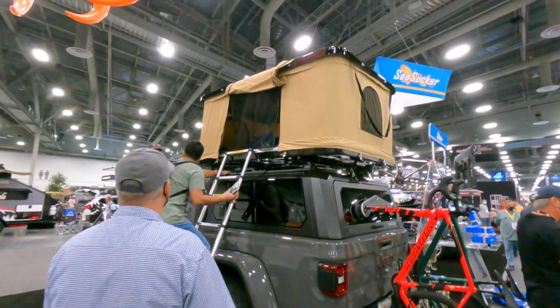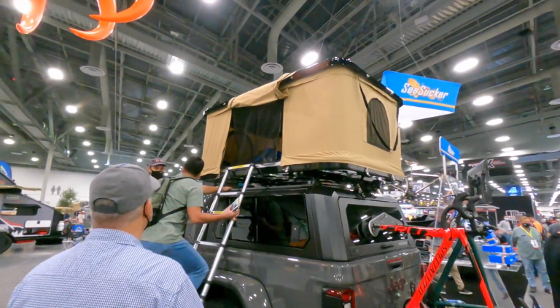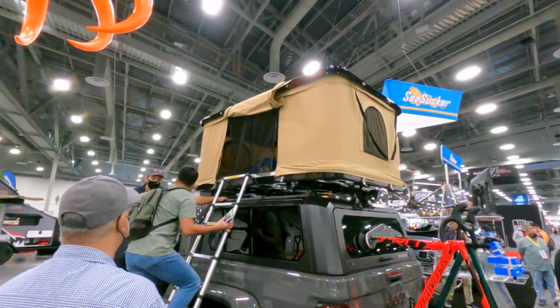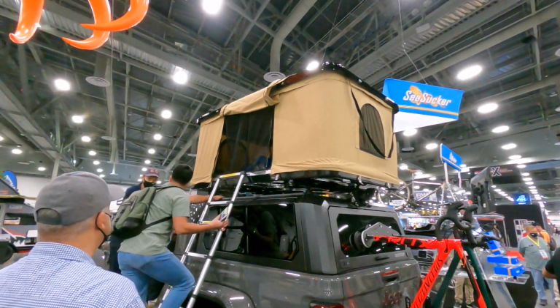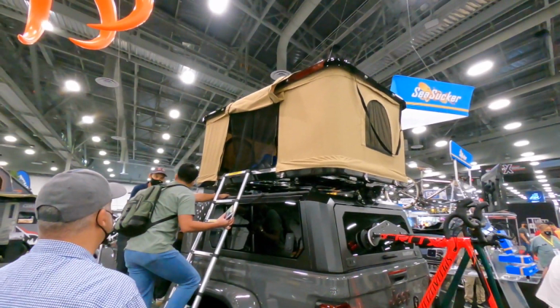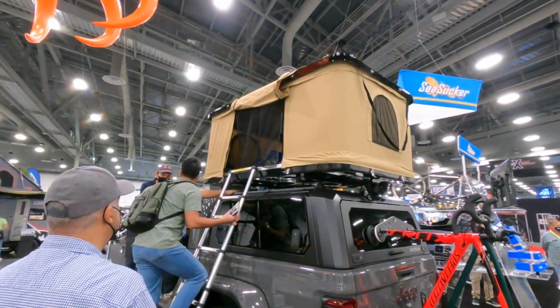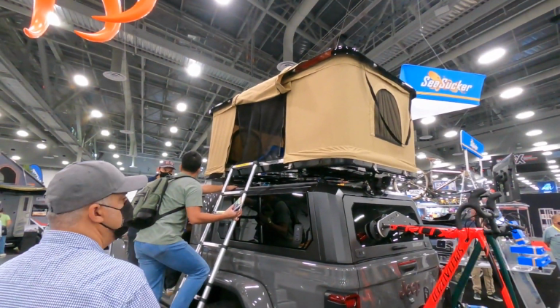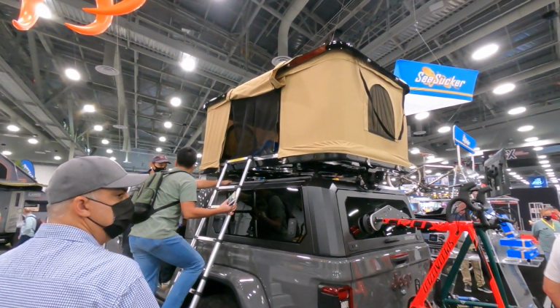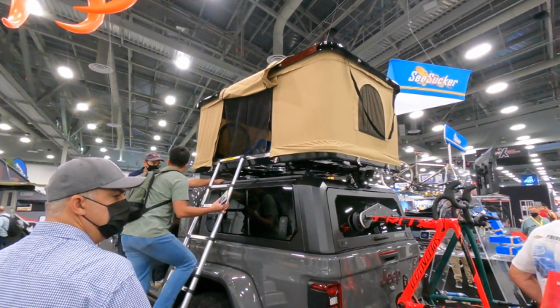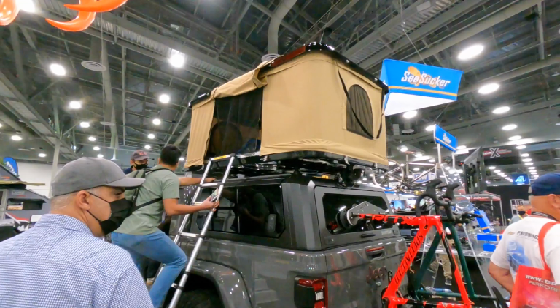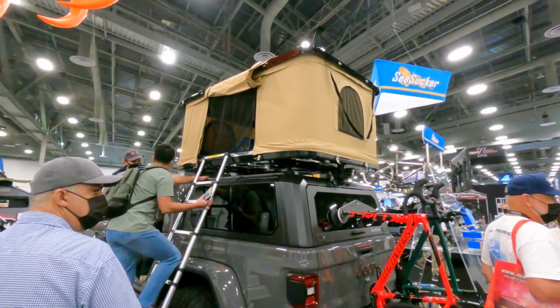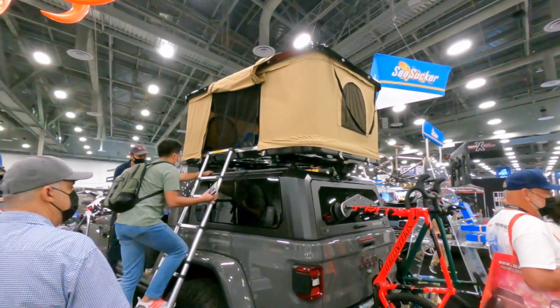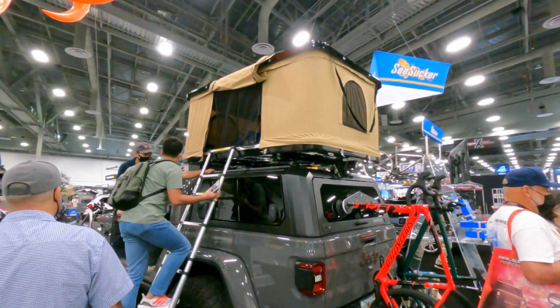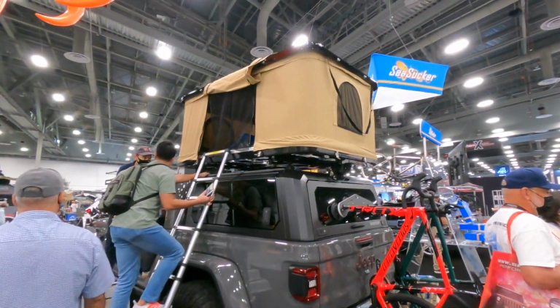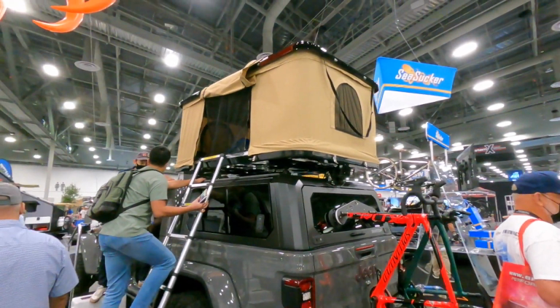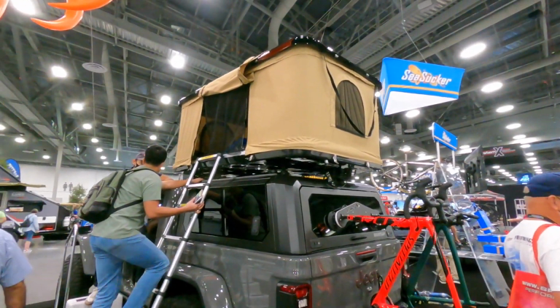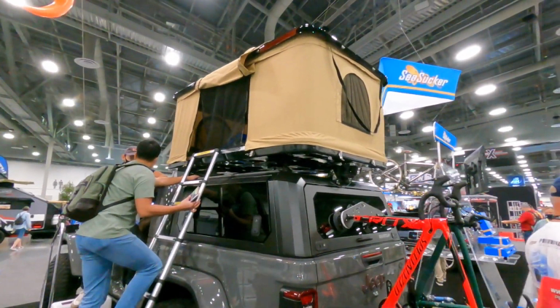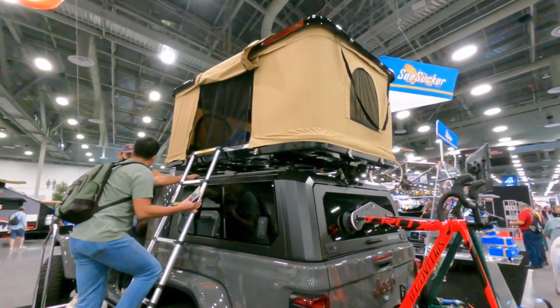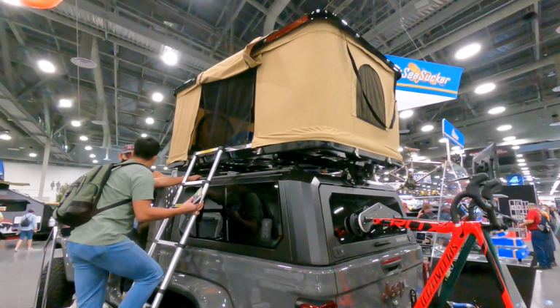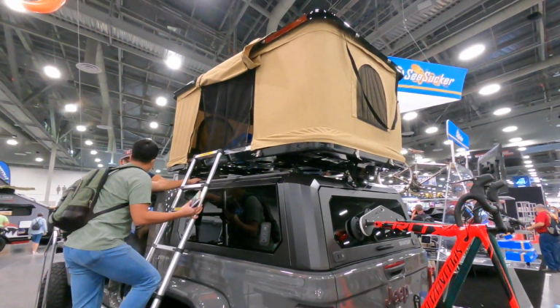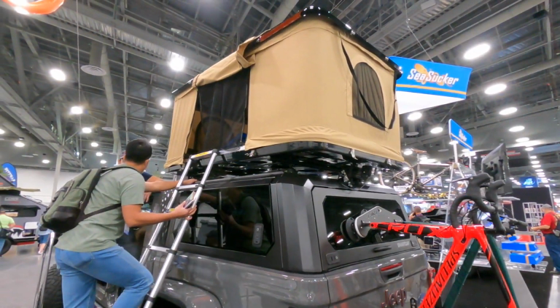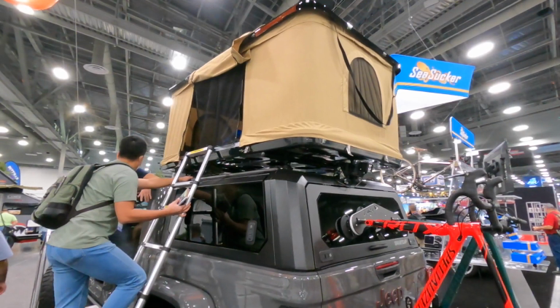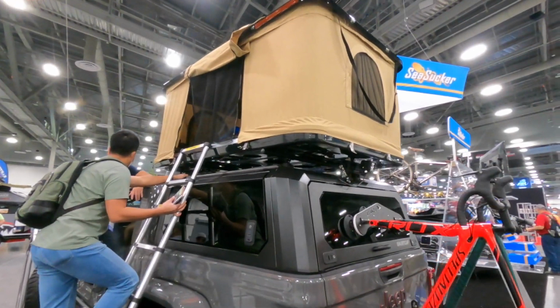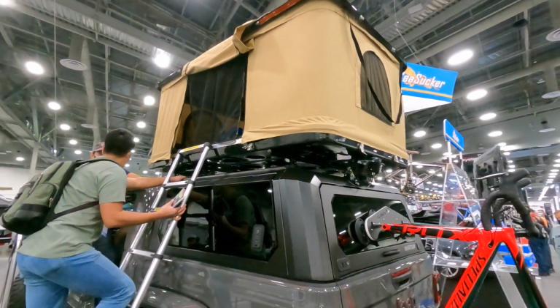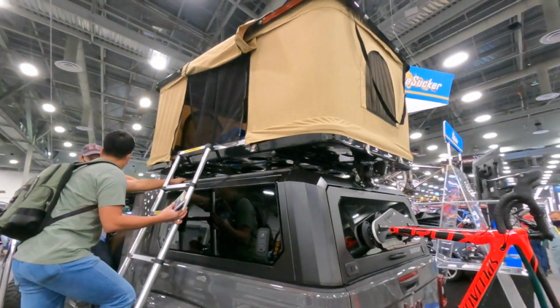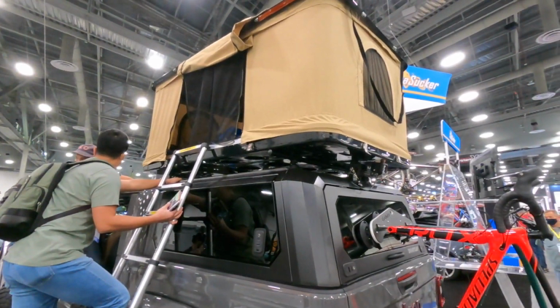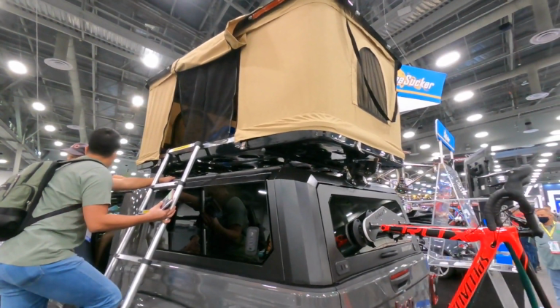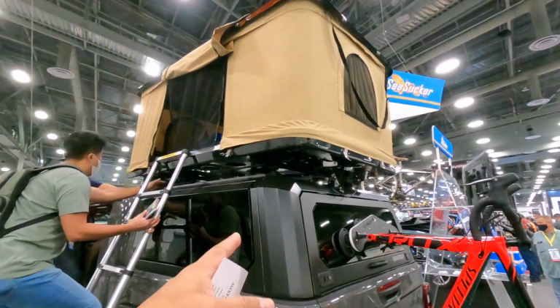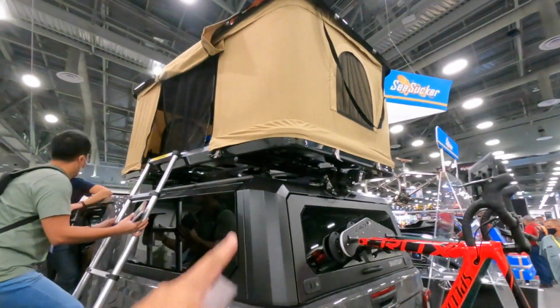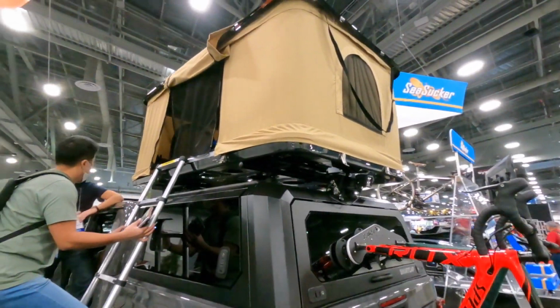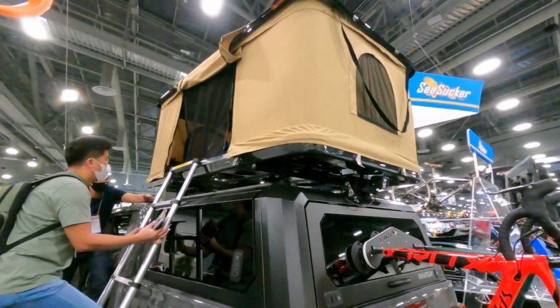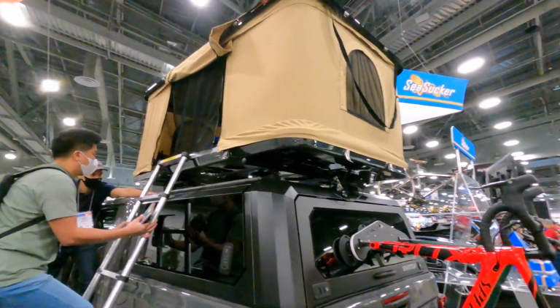Here's an example of the SeaSuckers being used to mount a rooftop tent. So if you don't have the built-in mounts for crossbars, or you don't have gutters to put the clamps for crossbars, just use these SeaSuckers and it'll hold it on there.